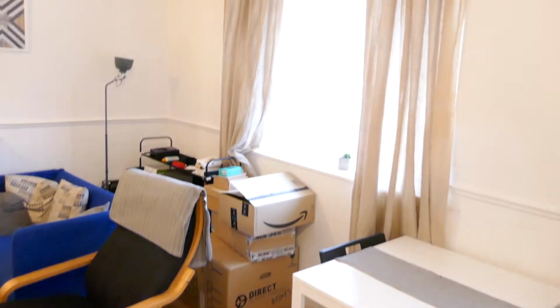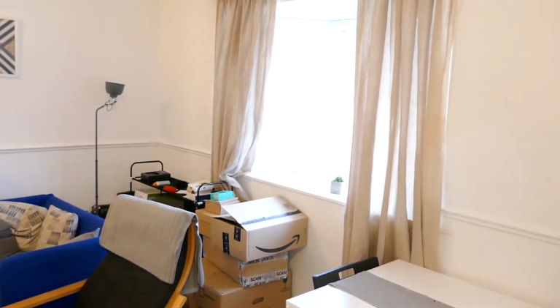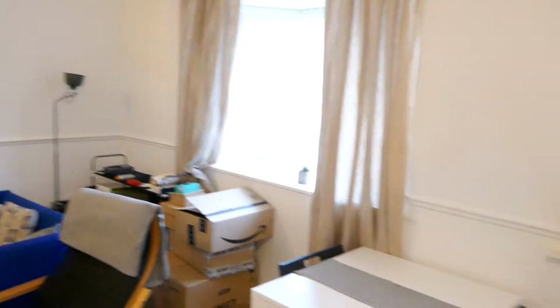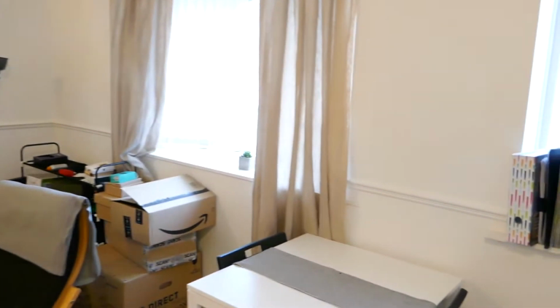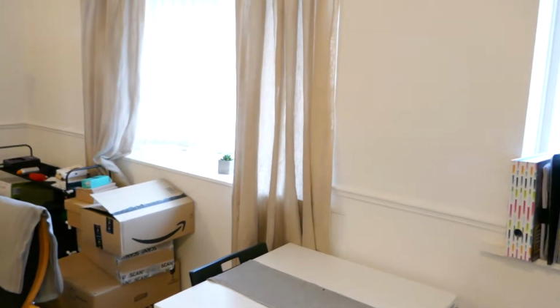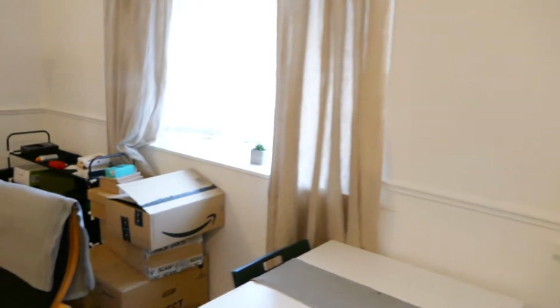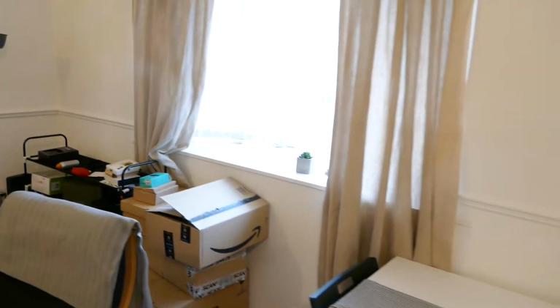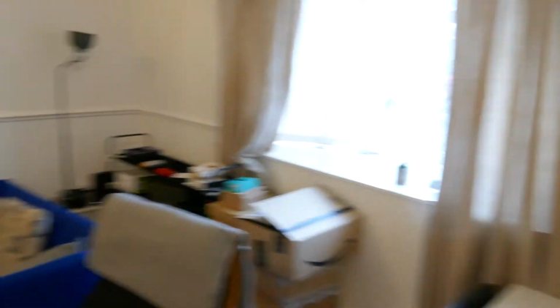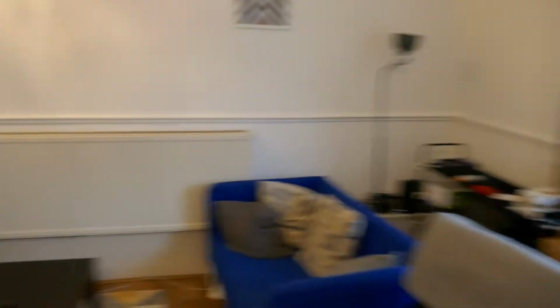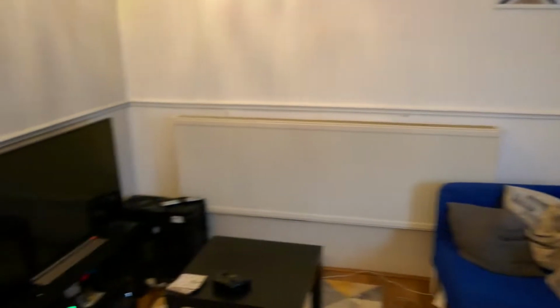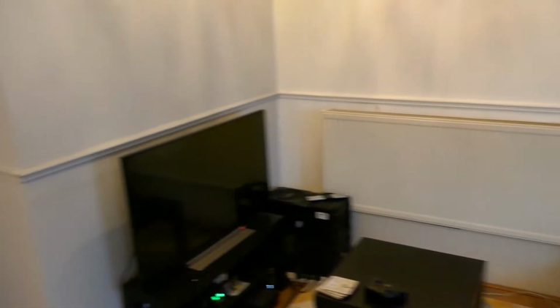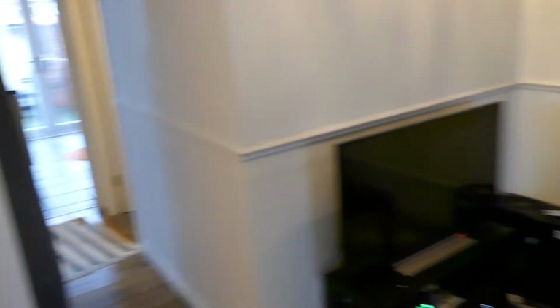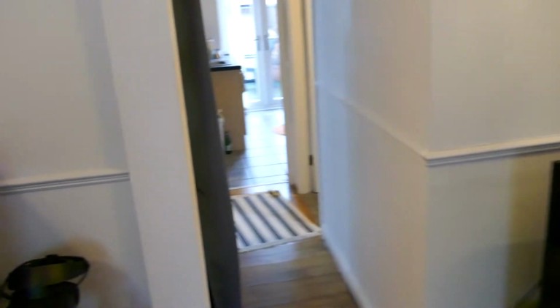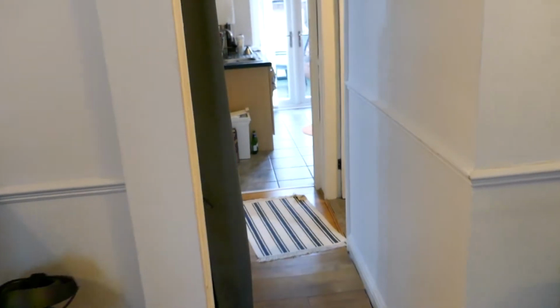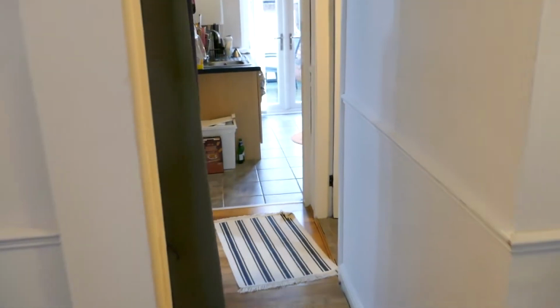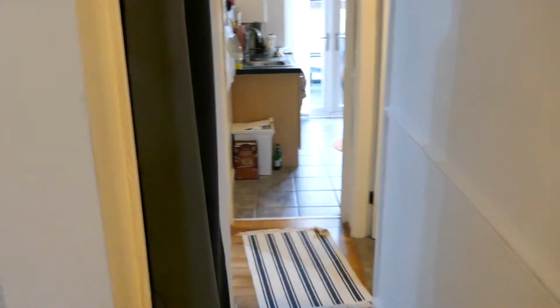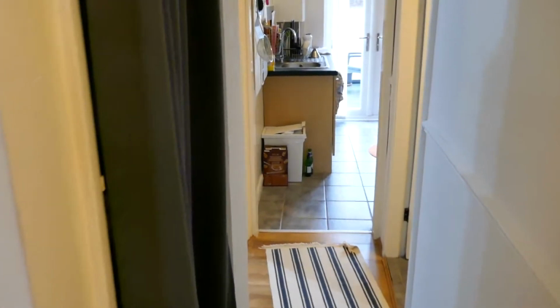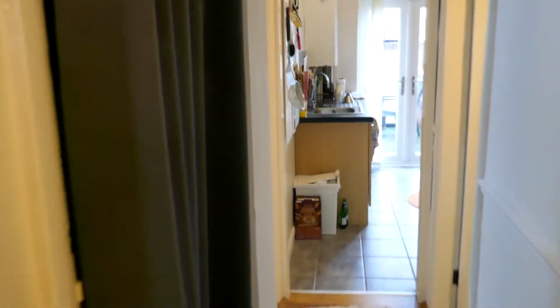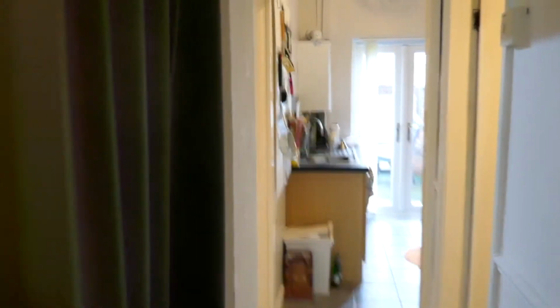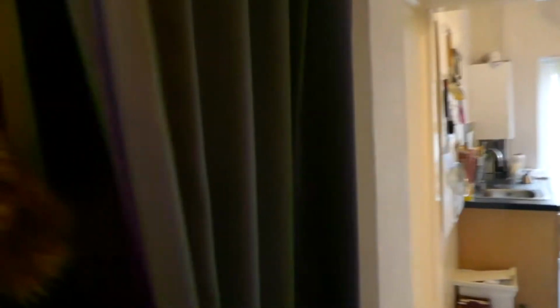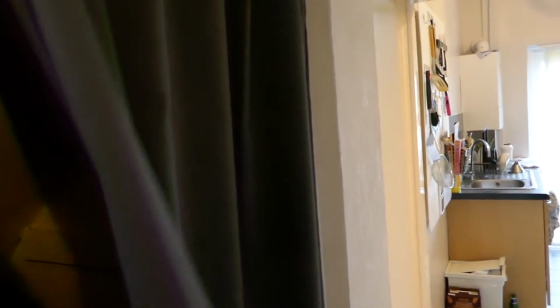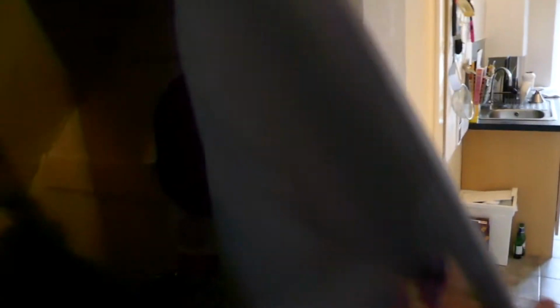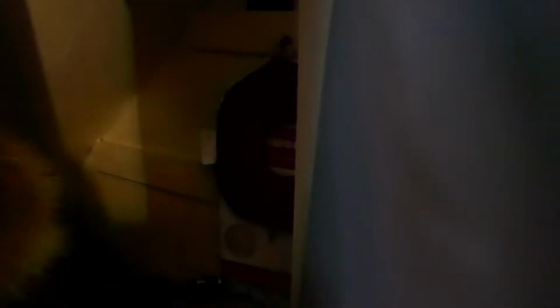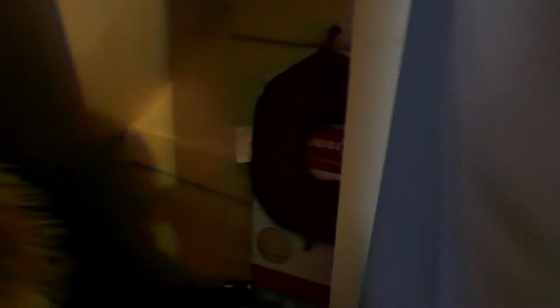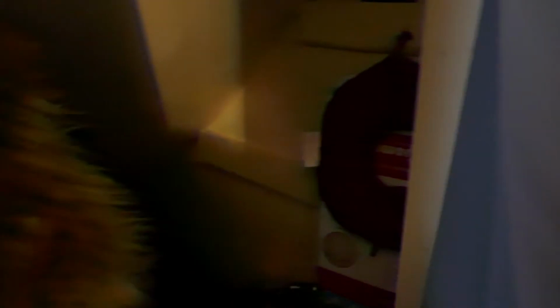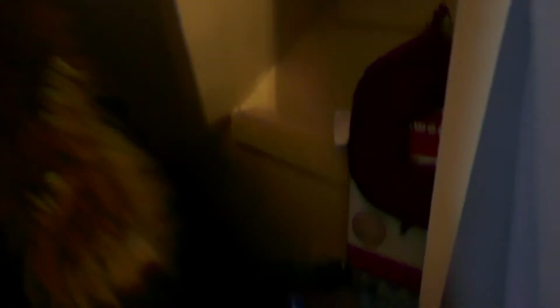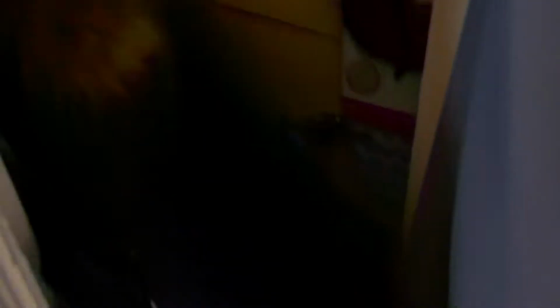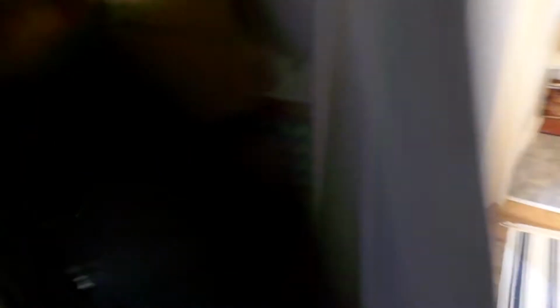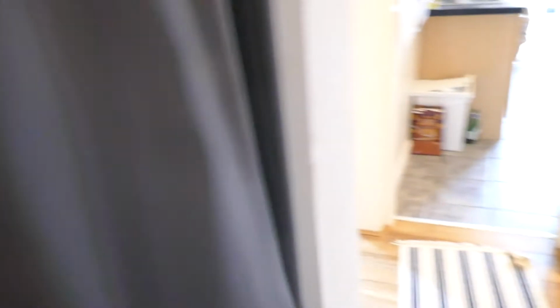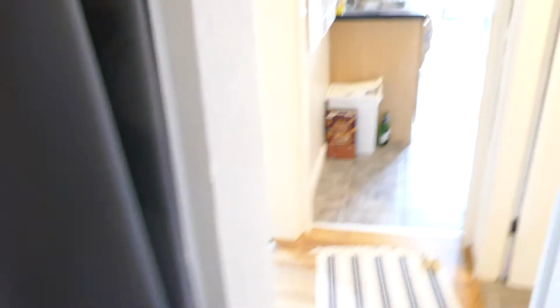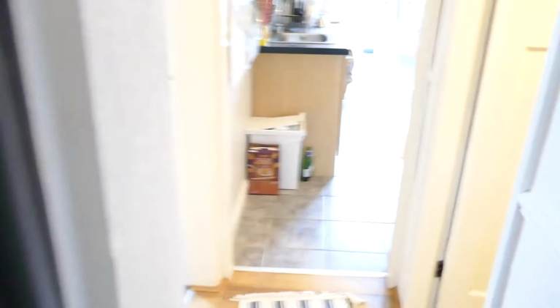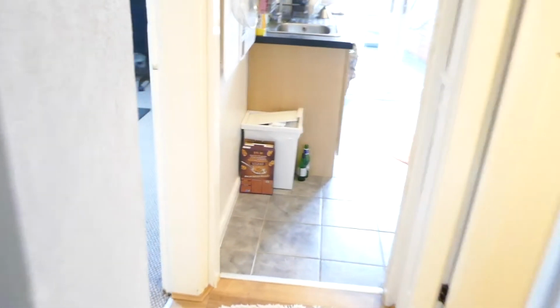You've got a bay window on the side. The current tenants are just in the throes of moving so all their stuff is going. It leads through into this hallway where you've got a bit of storage for coats, shoes, hoover, ironing board, etc.